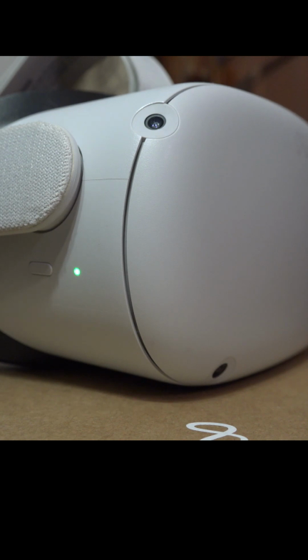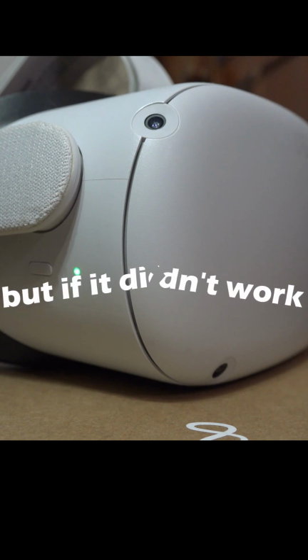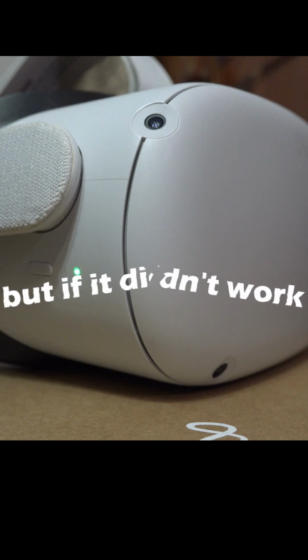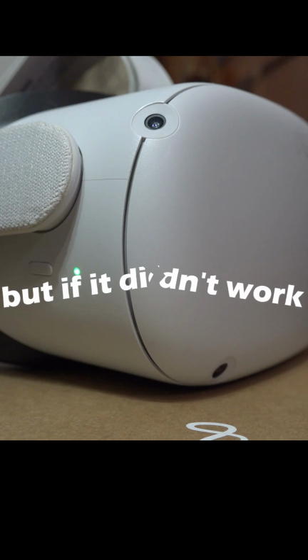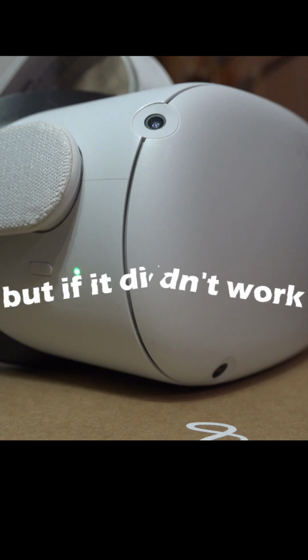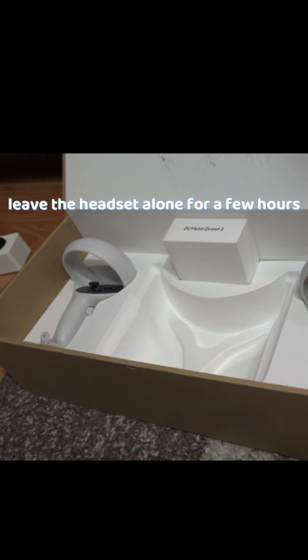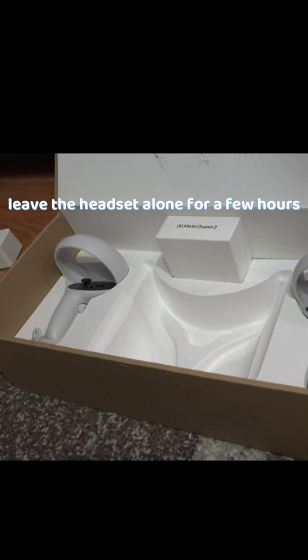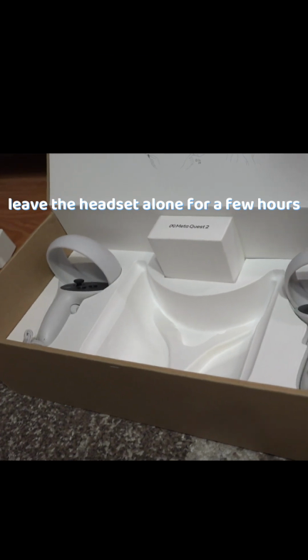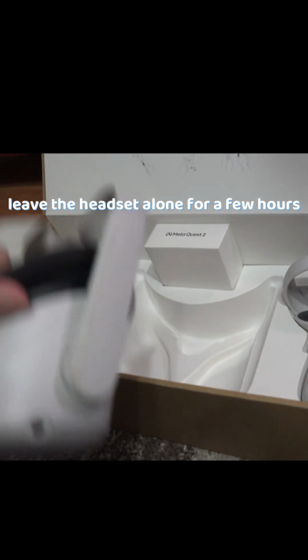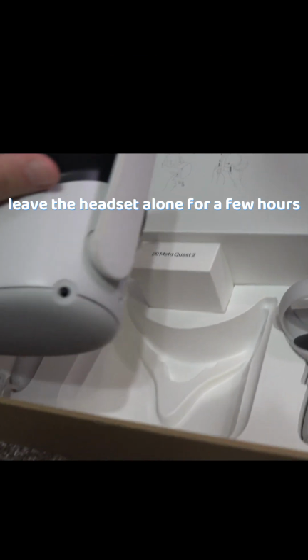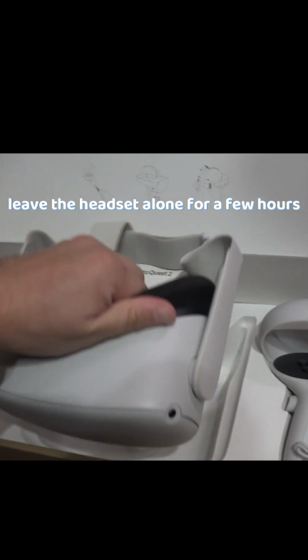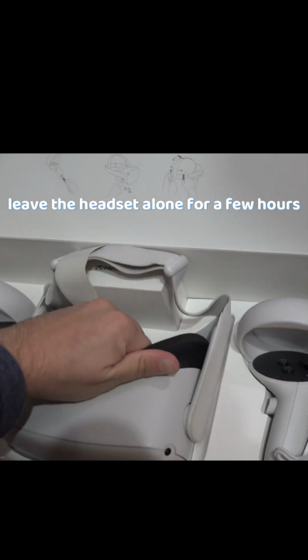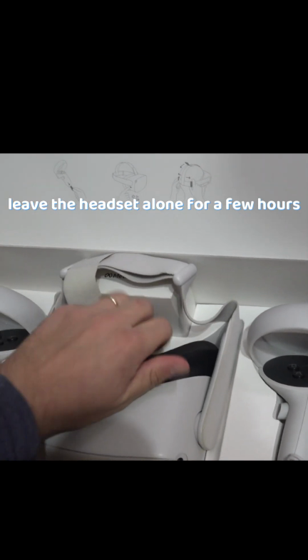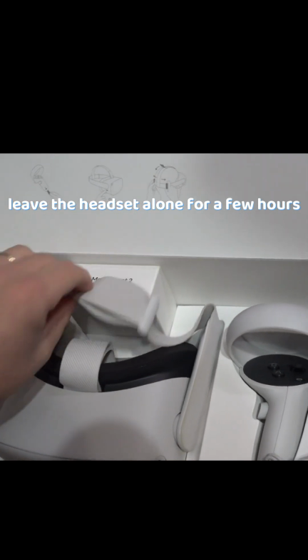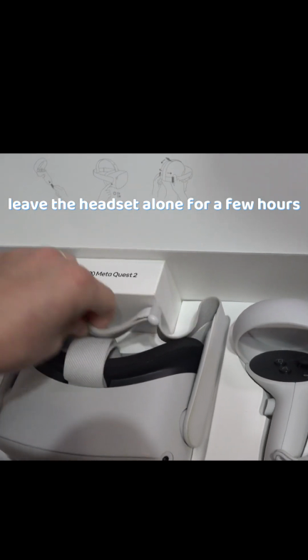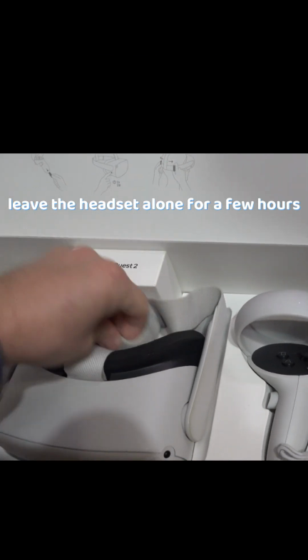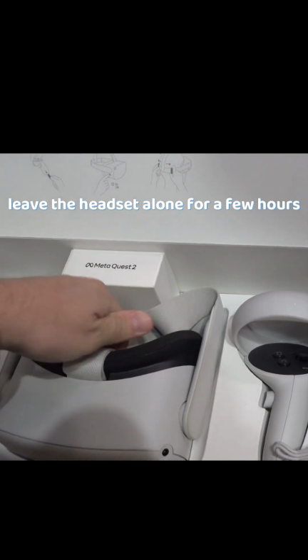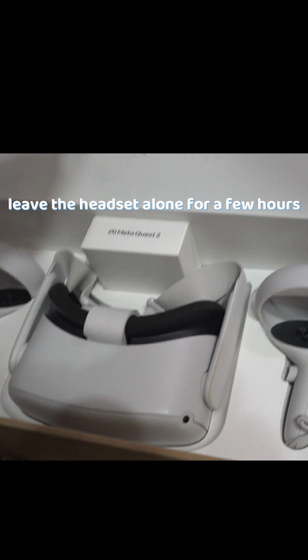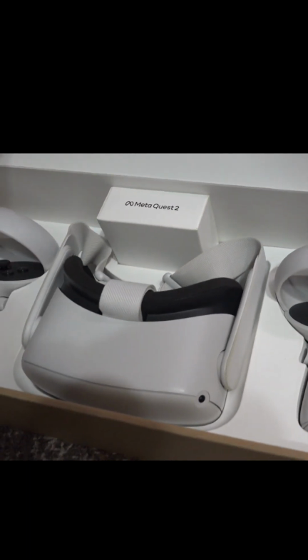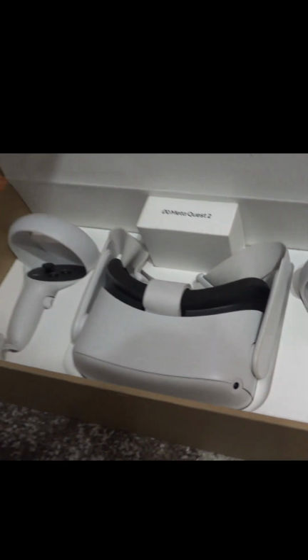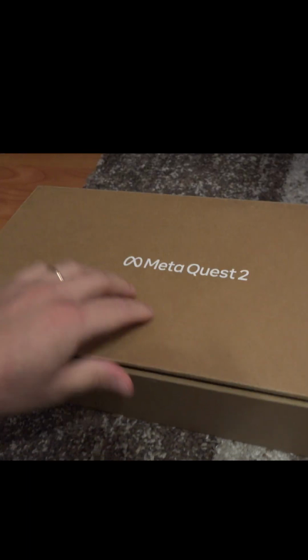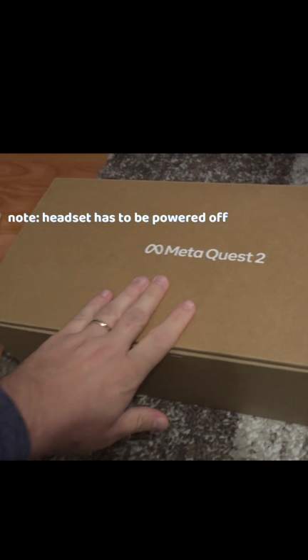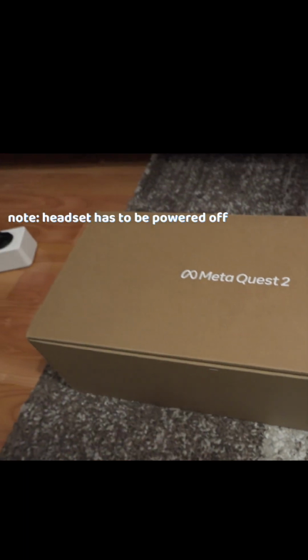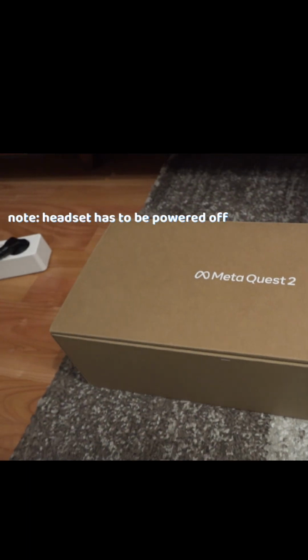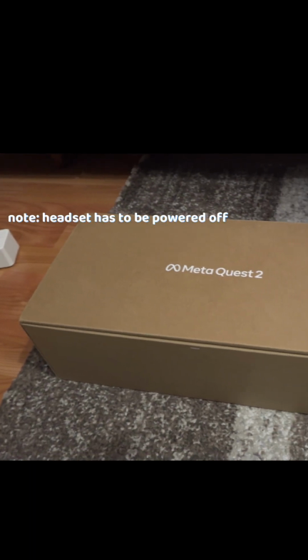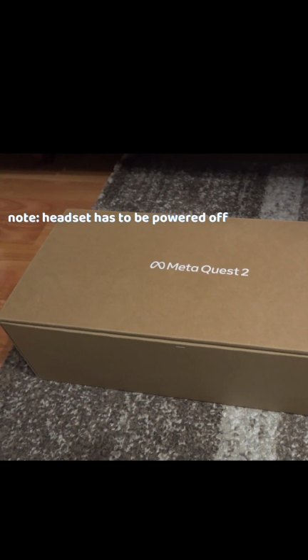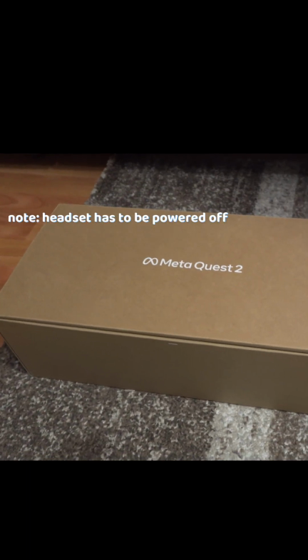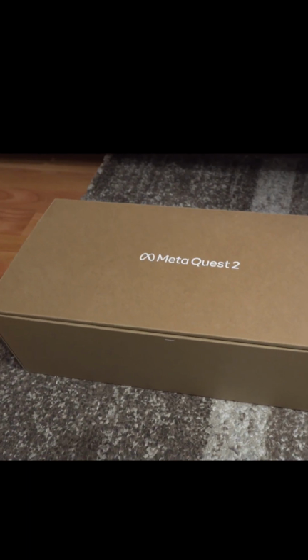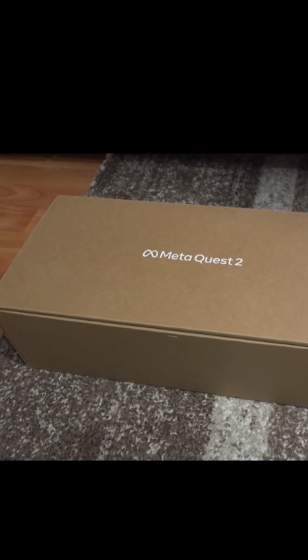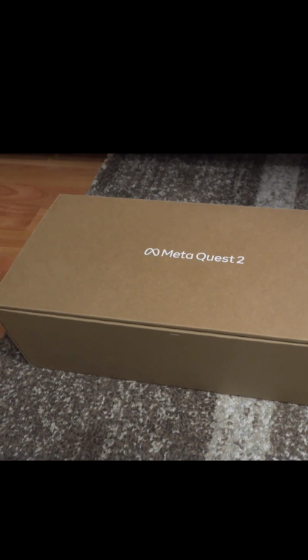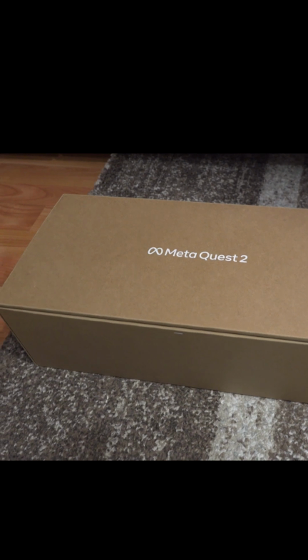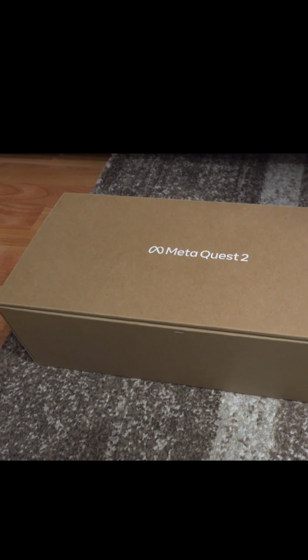But if it didn't work, leave the headset alone for a few hours or even a day and check it afterwards. Many times devices get fixed on their own by just leaving them alone.